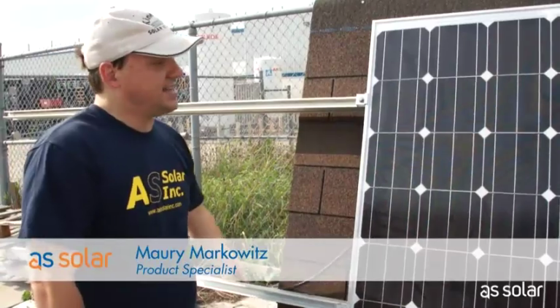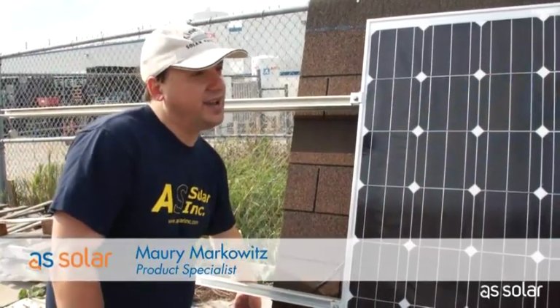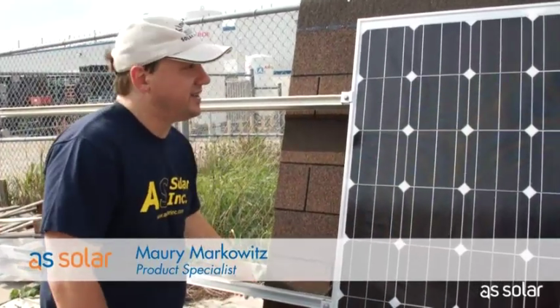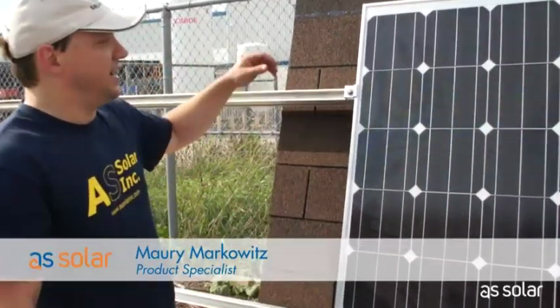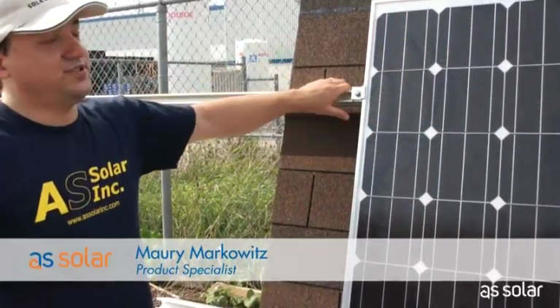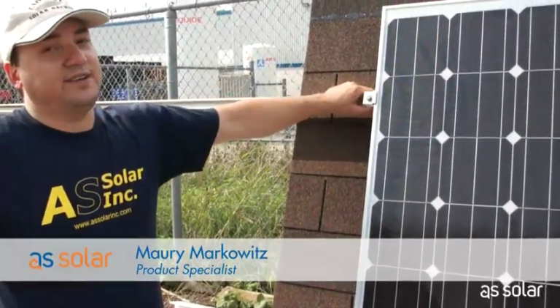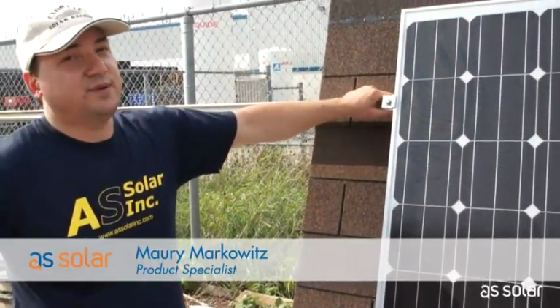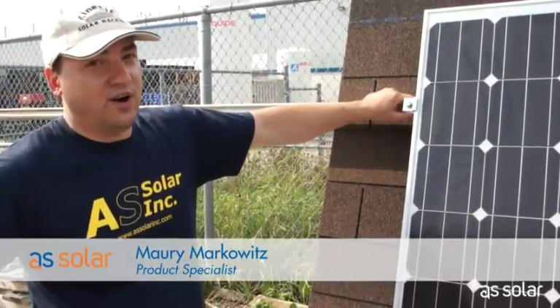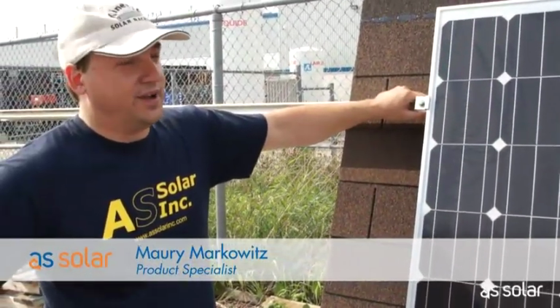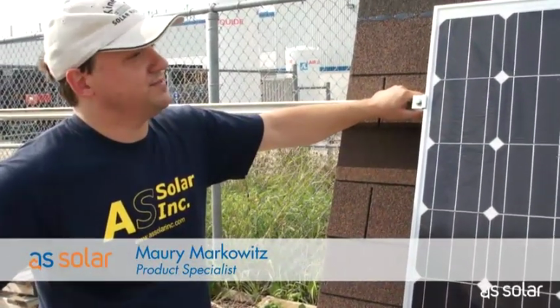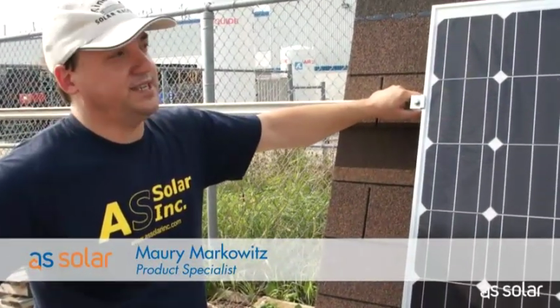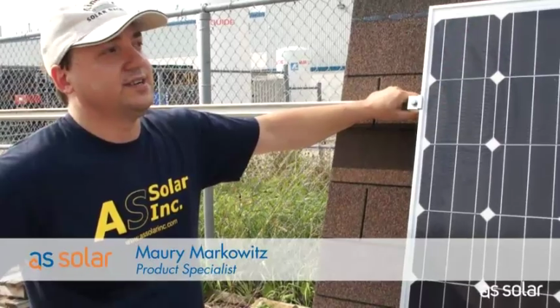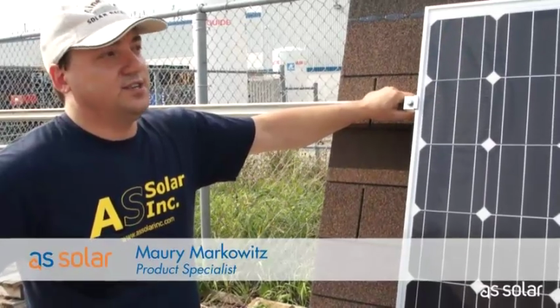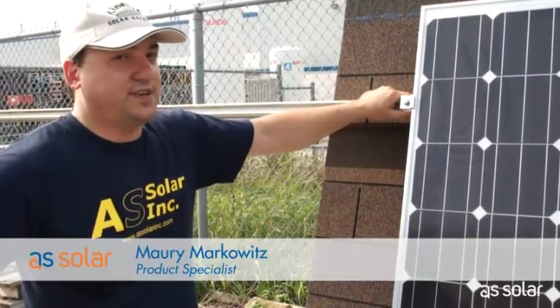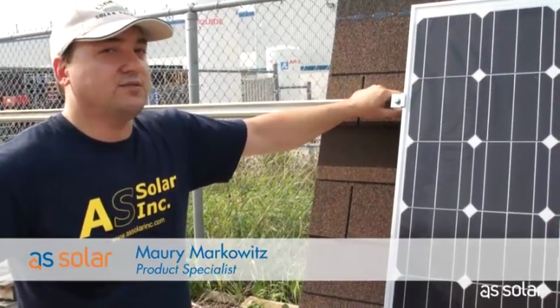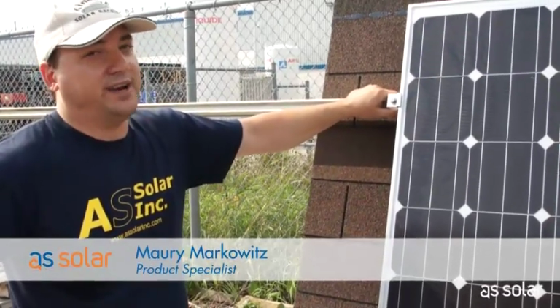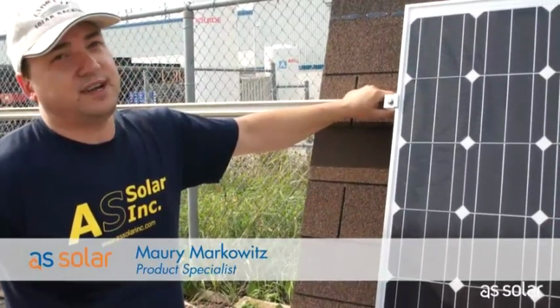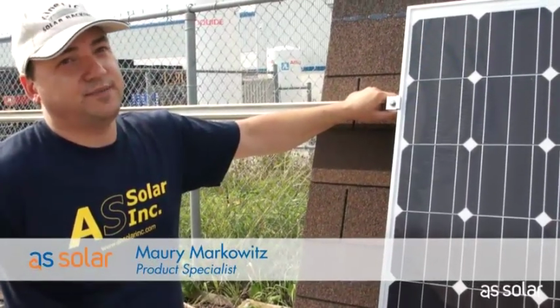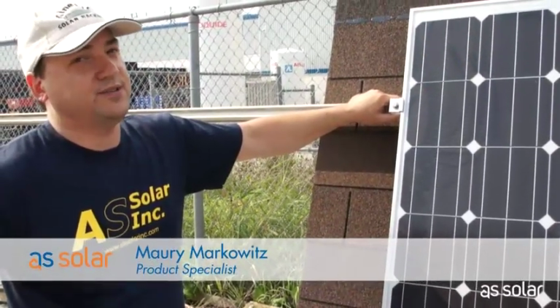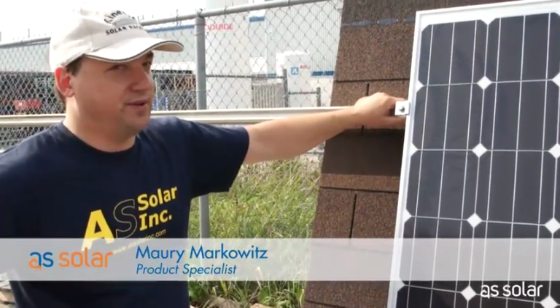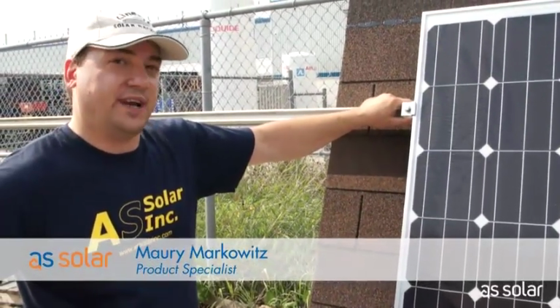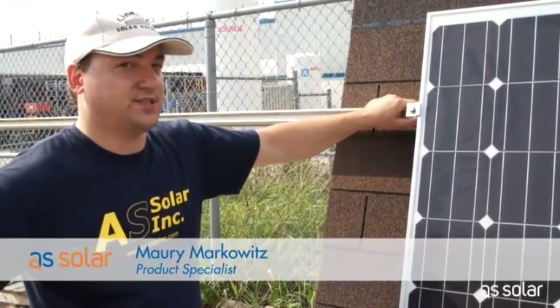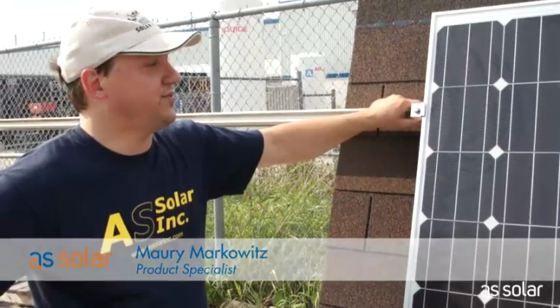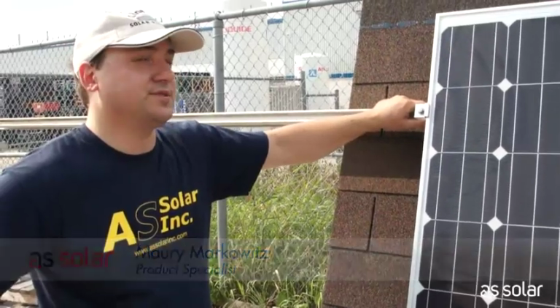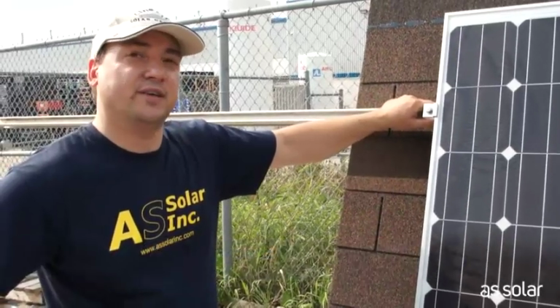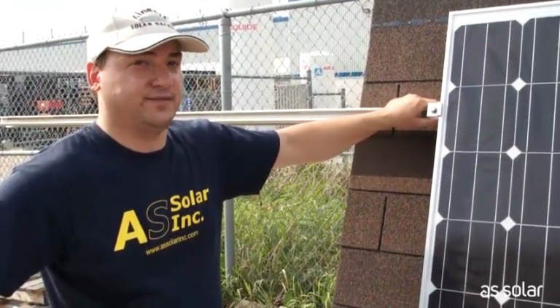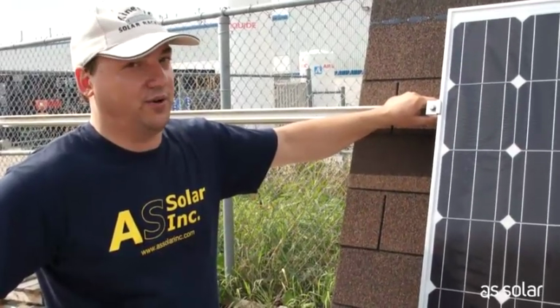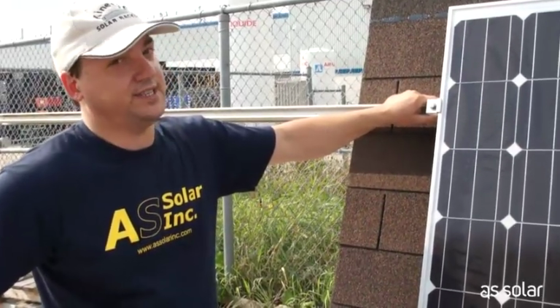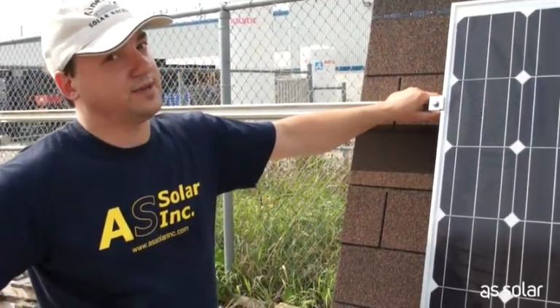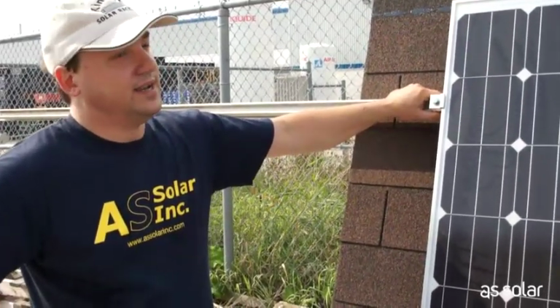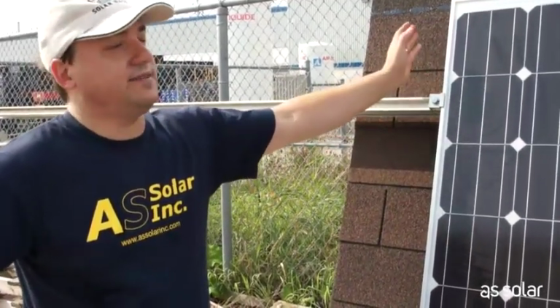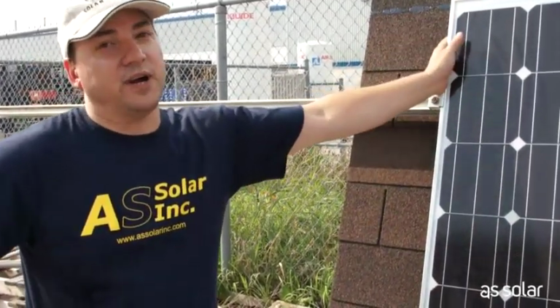That's about it. I hope you've enjoyed it — I know it's been a bit long, but I hope there's some tips in here. Use this video, combine it with the stuff that's in your manual. Don't be afraid to ask questions on the forums, or email, or even give us a call whenever you need some help. Thanks for watching.